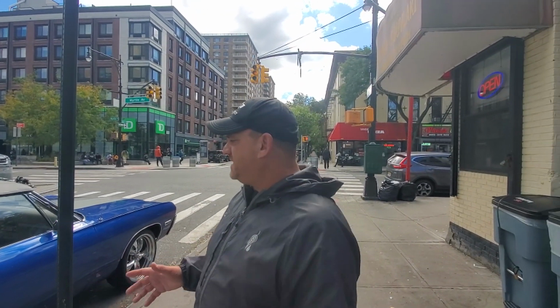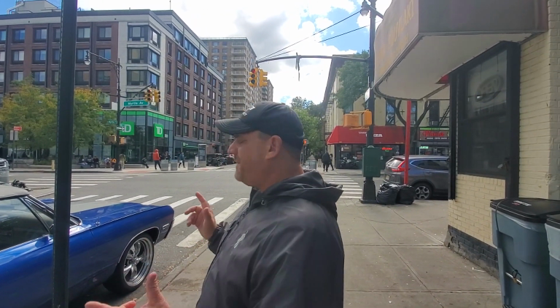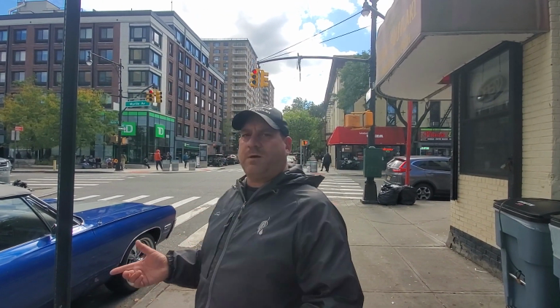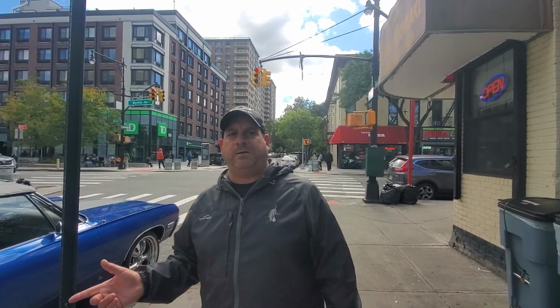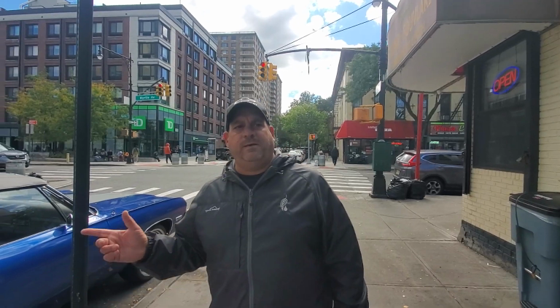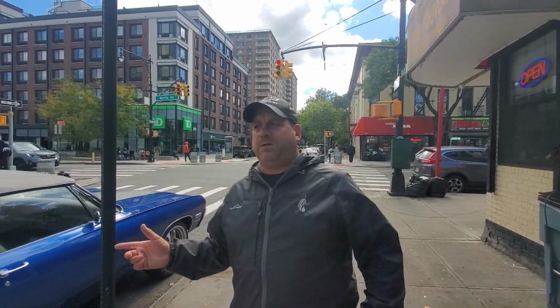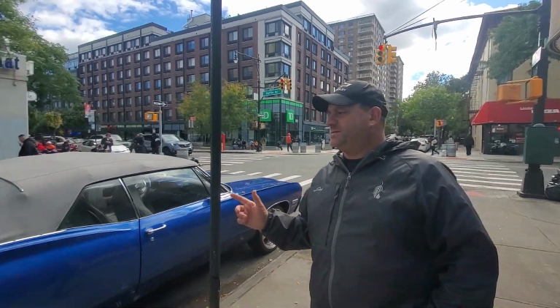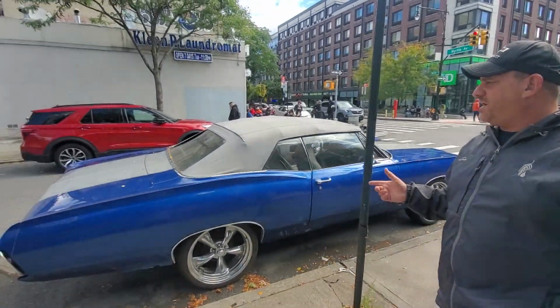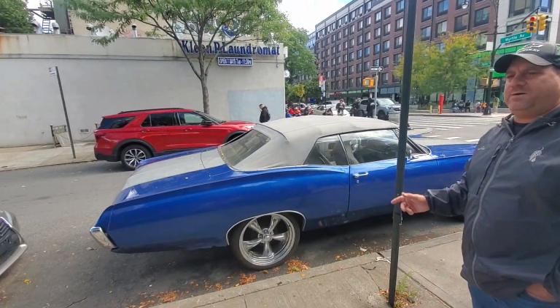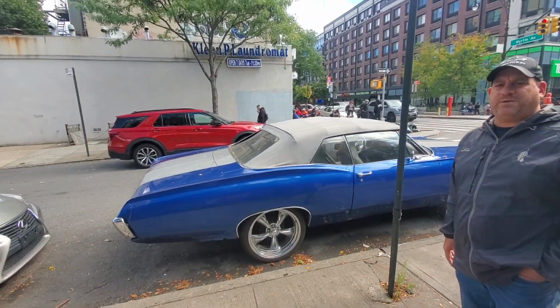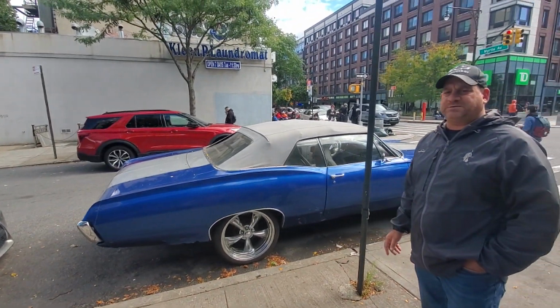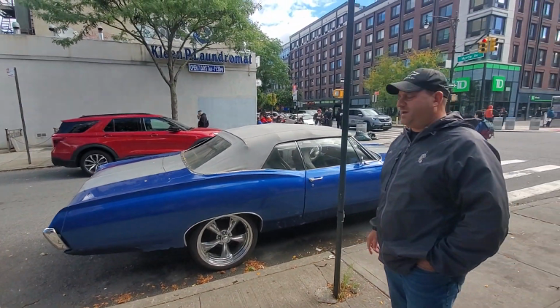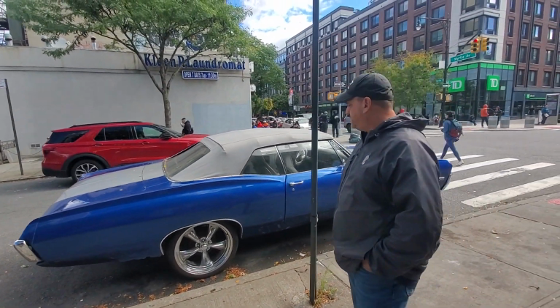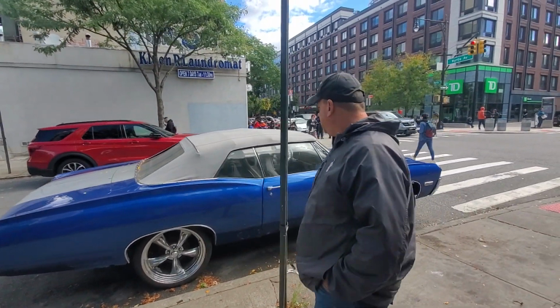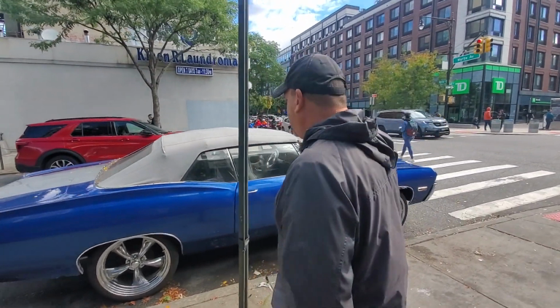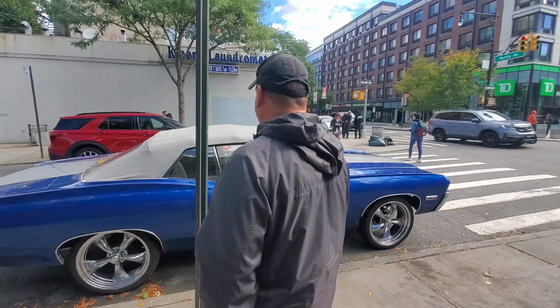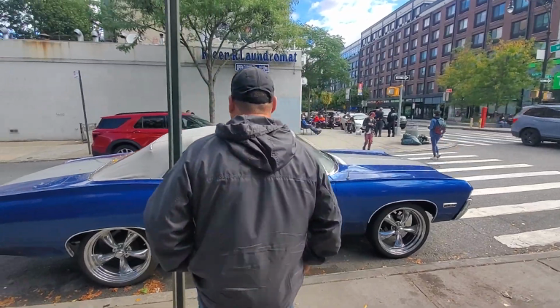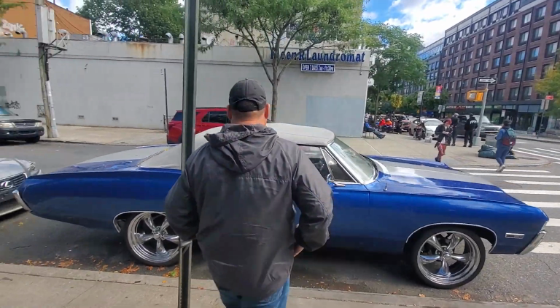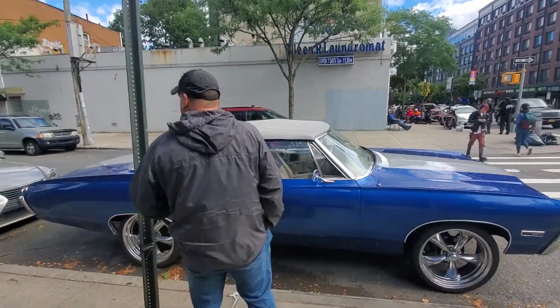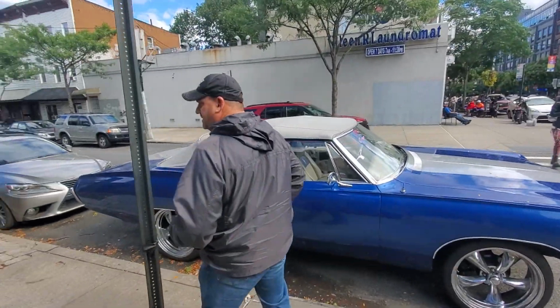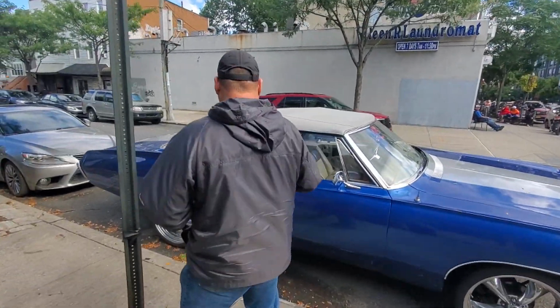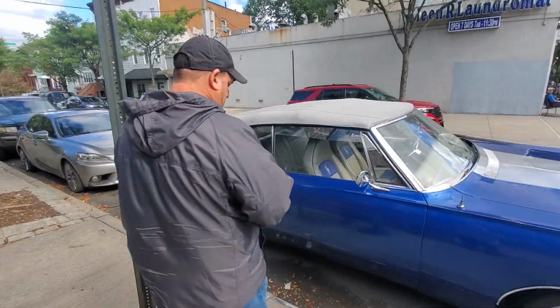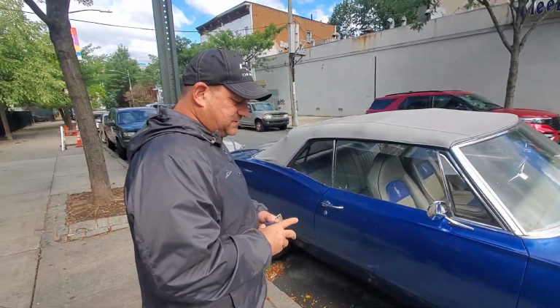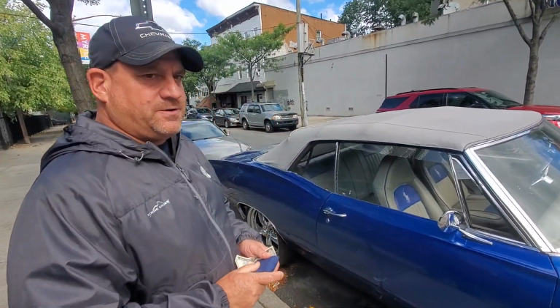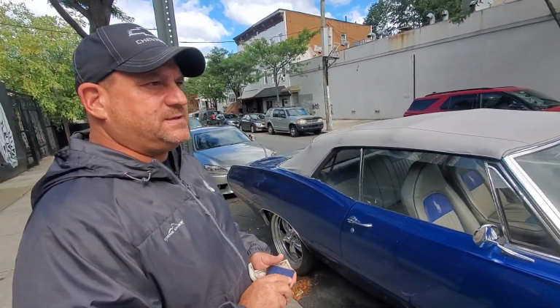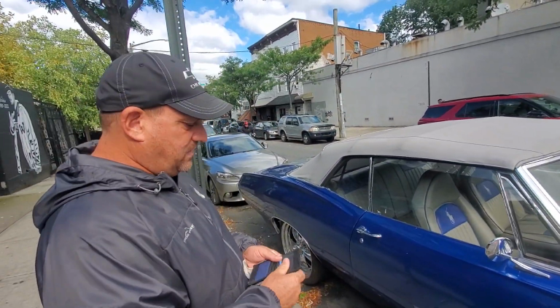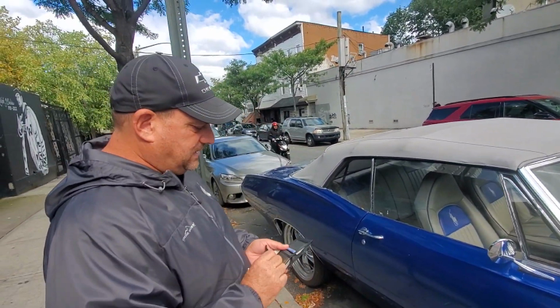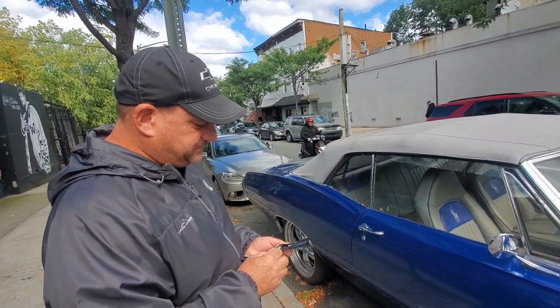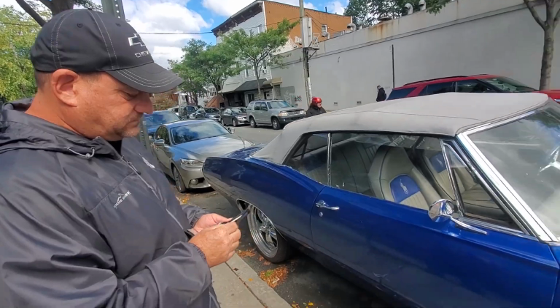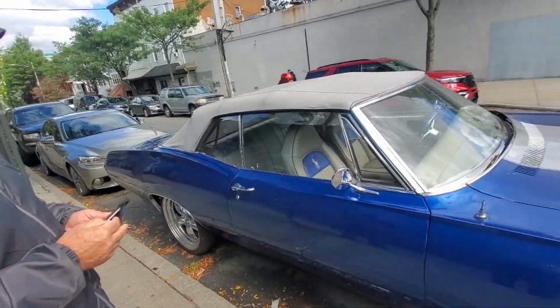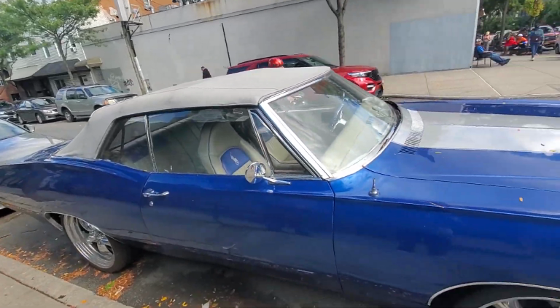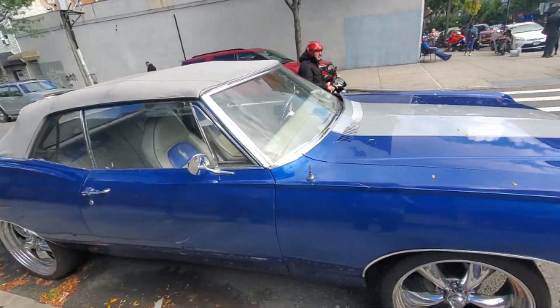Like I said, we just happened to walk upon this car right here. It was absolutely amazing. I wish we could find the owner, but what I'm going to do is leave my business card, you know what I mean, and see if they want to sell it. You never know.